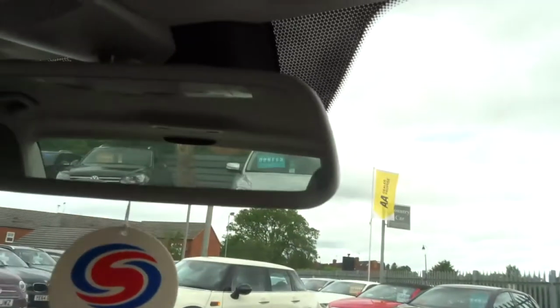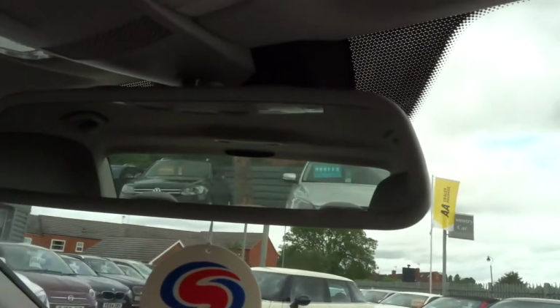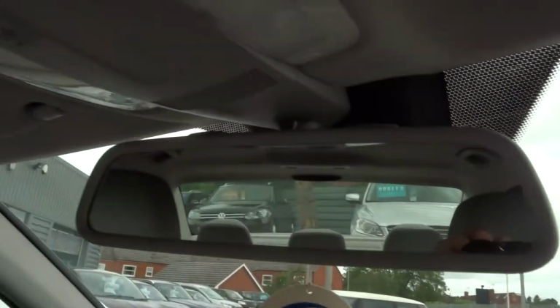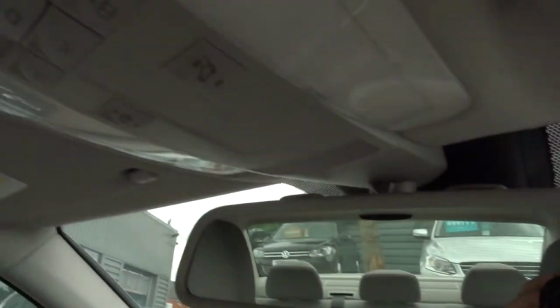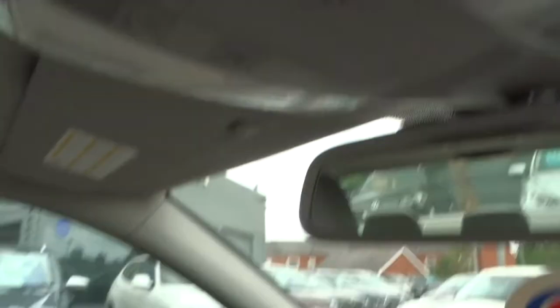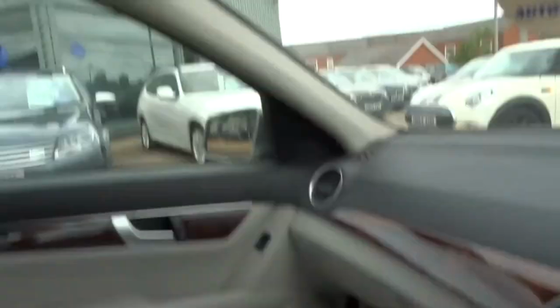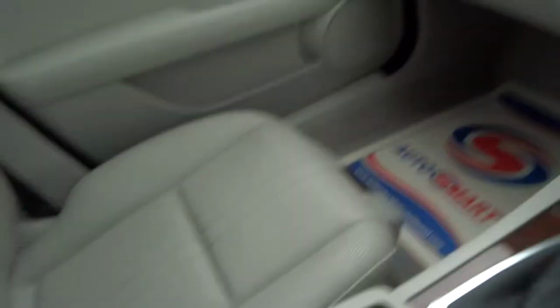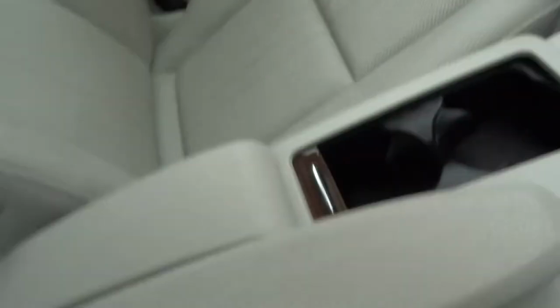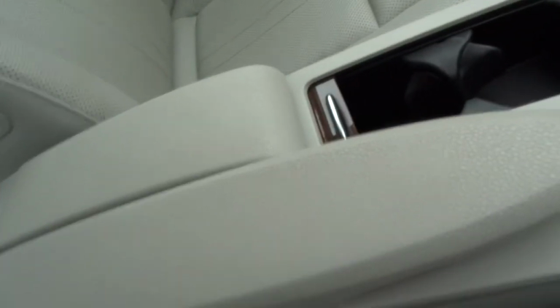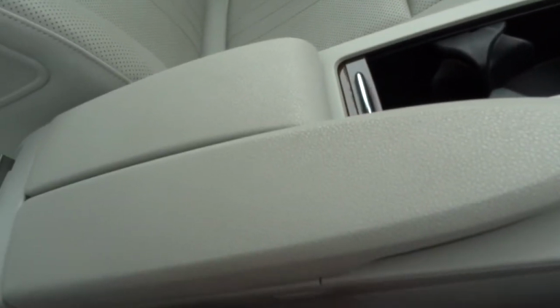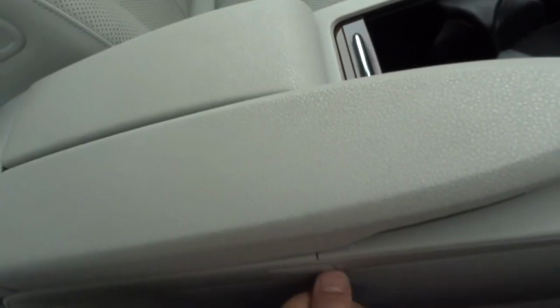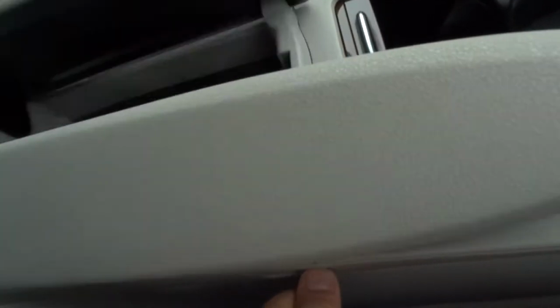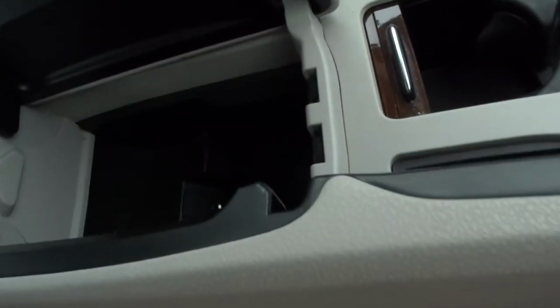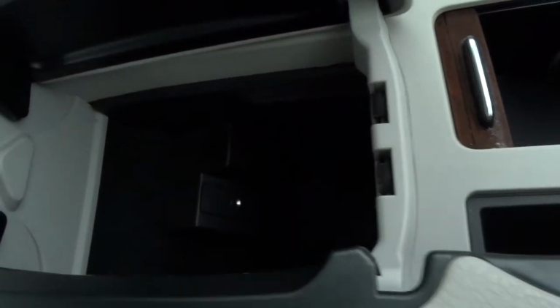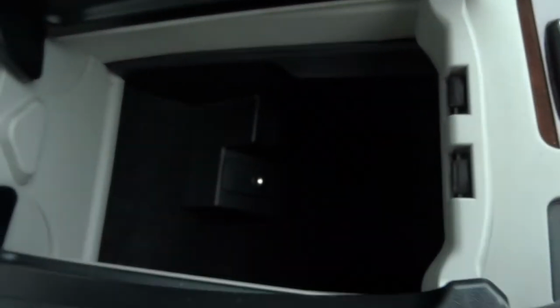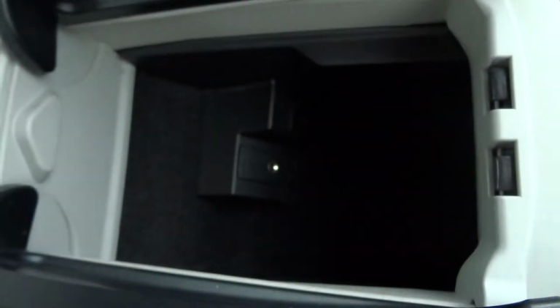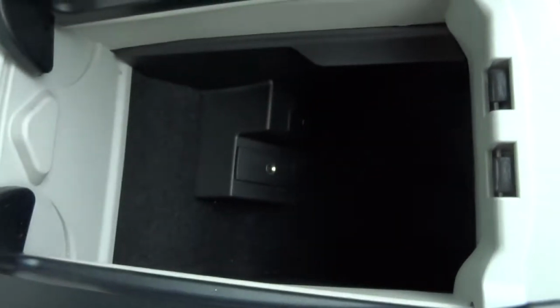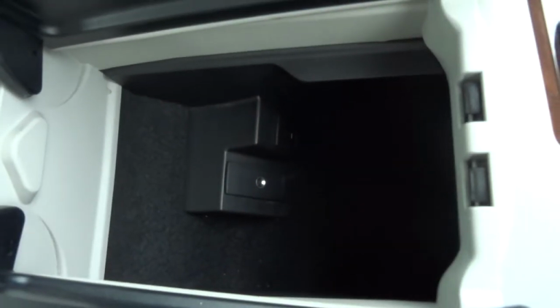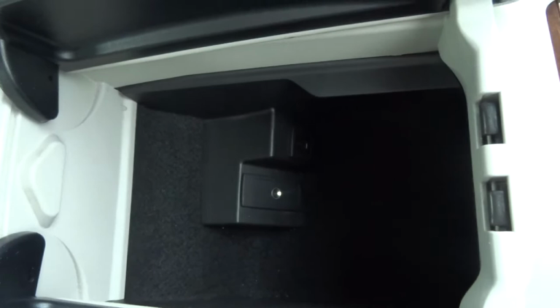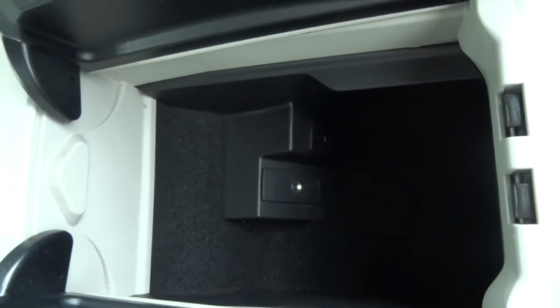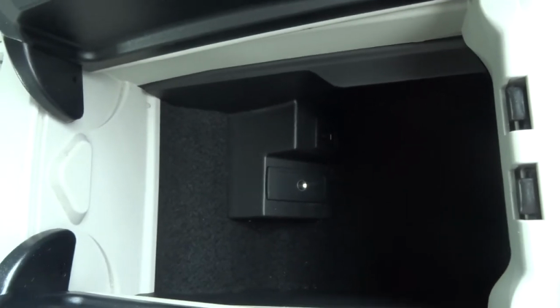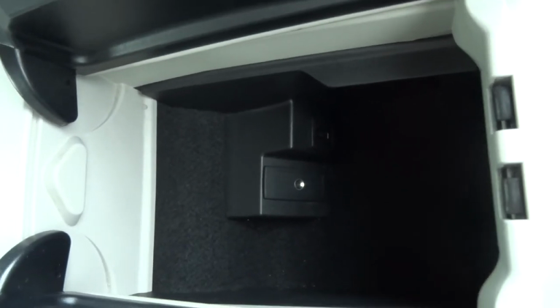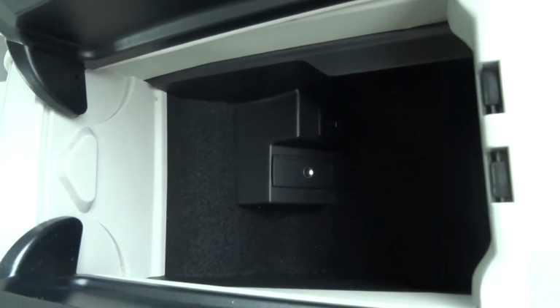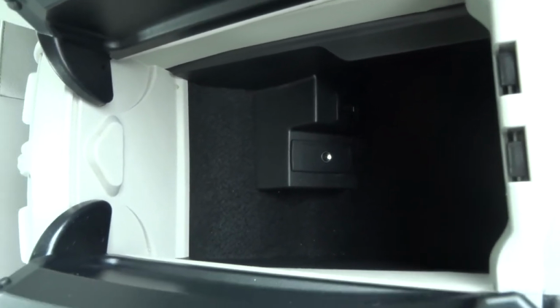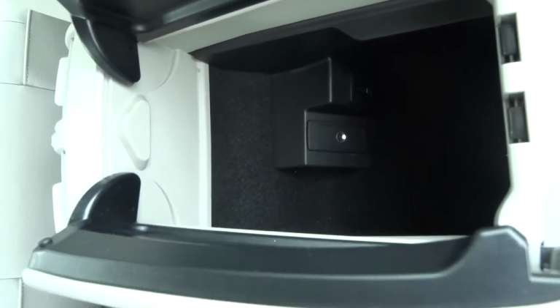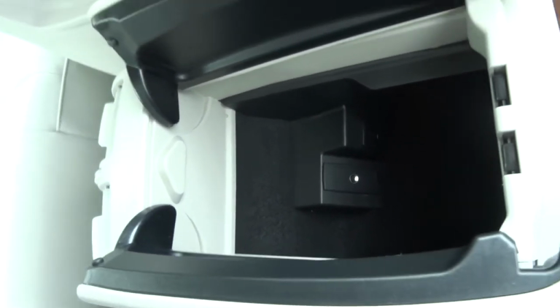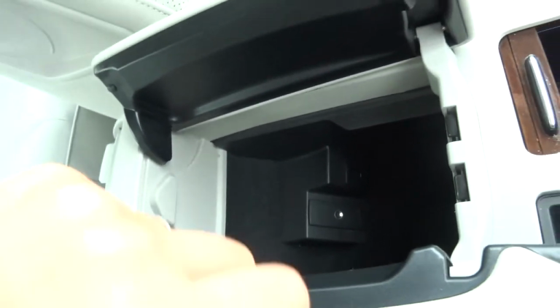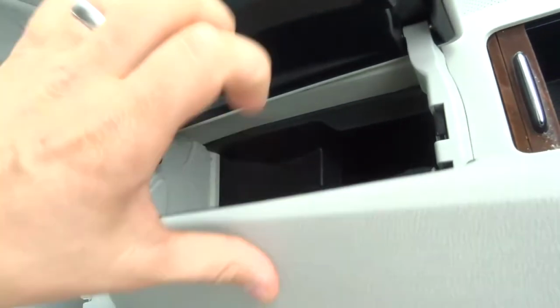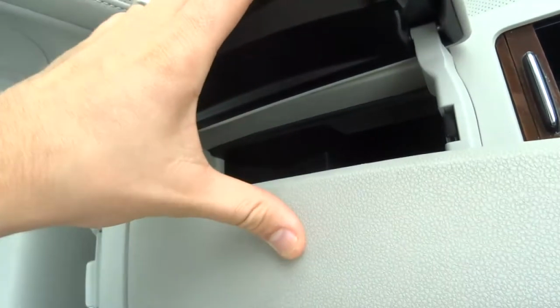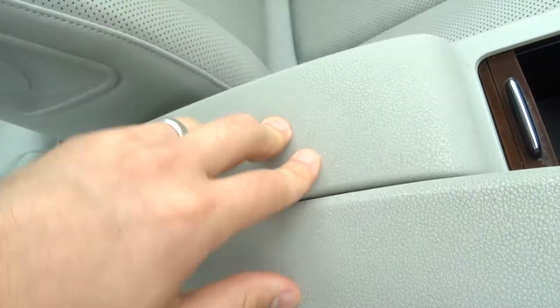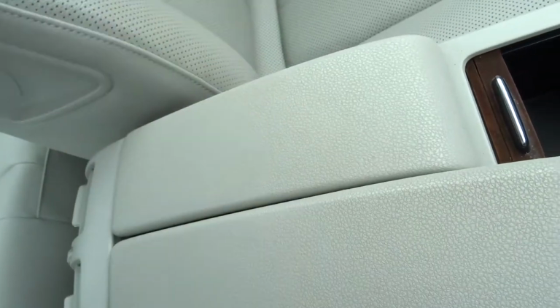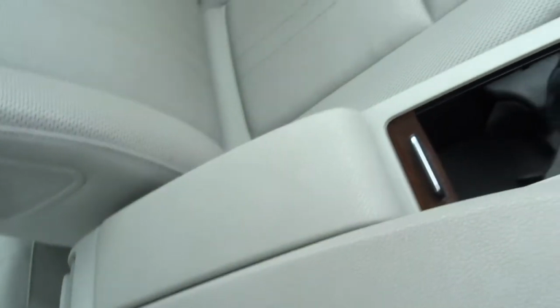It is in lovely condition. I'll also say it smells fantastic in here — can't imagine there's been any smokers or pets. Got an aux port just there as well.